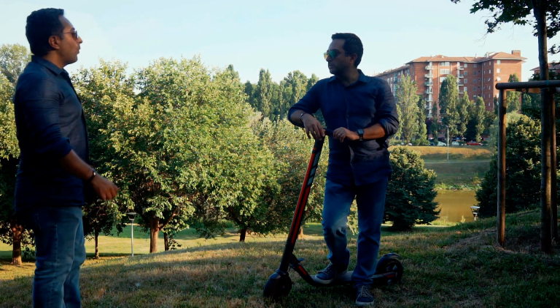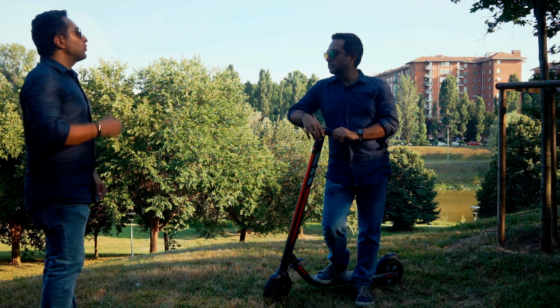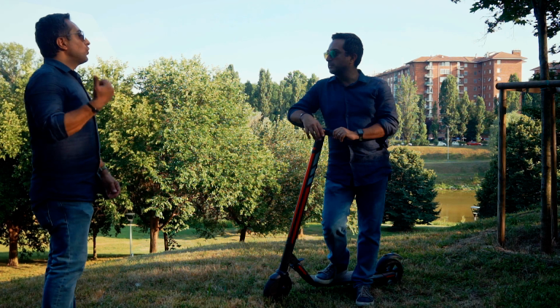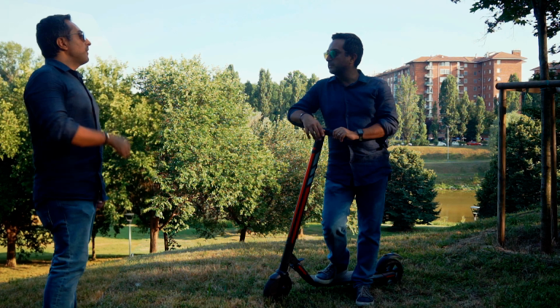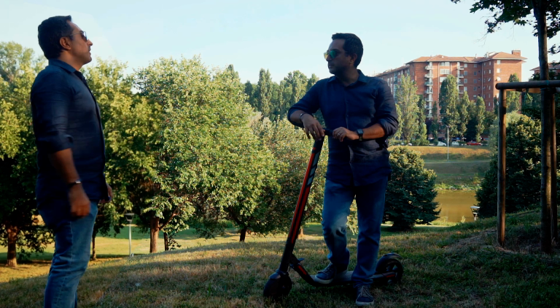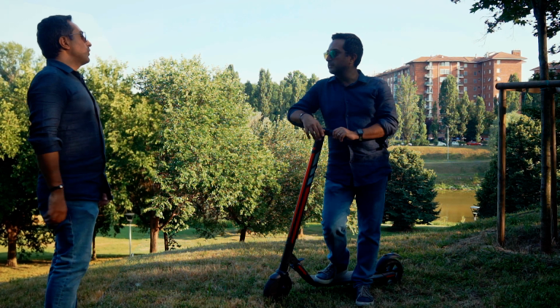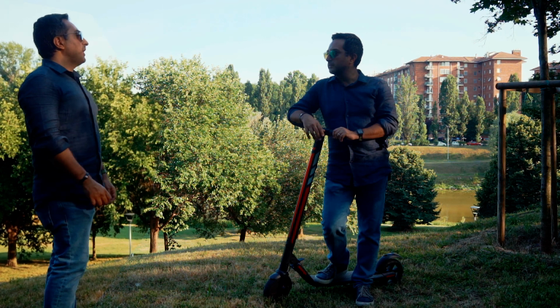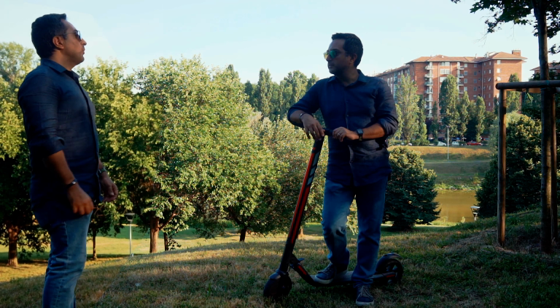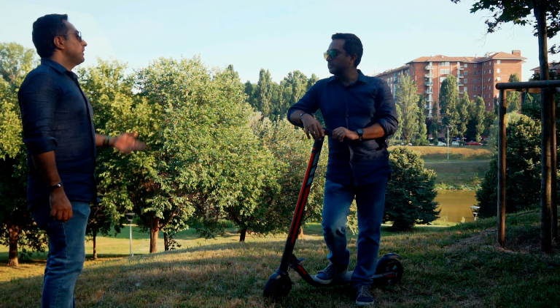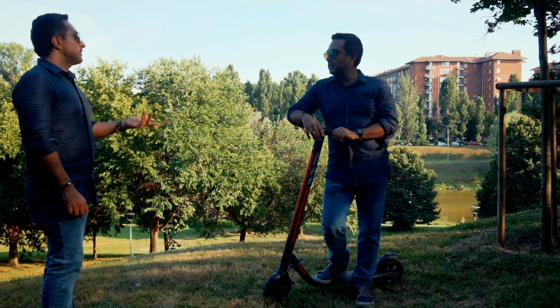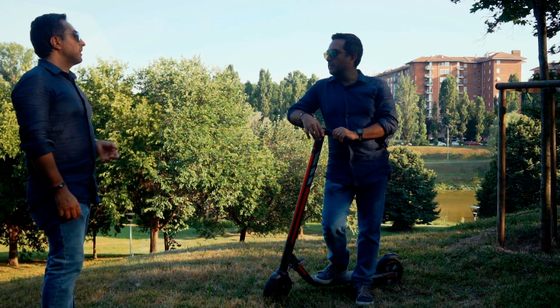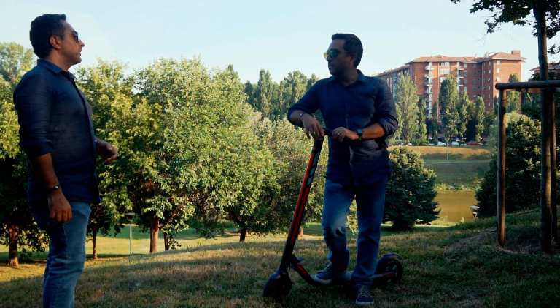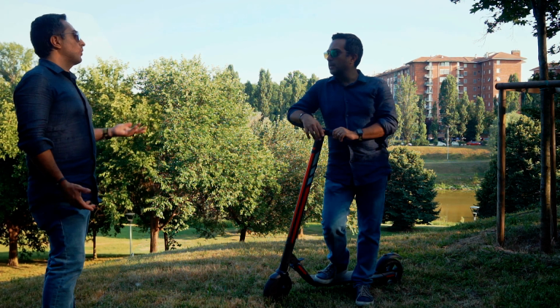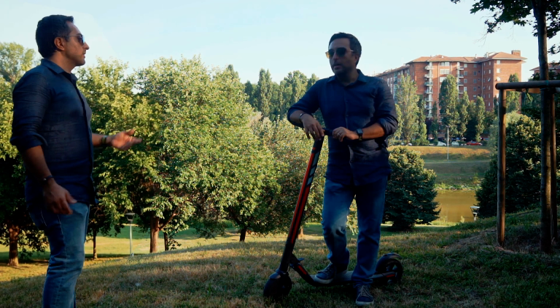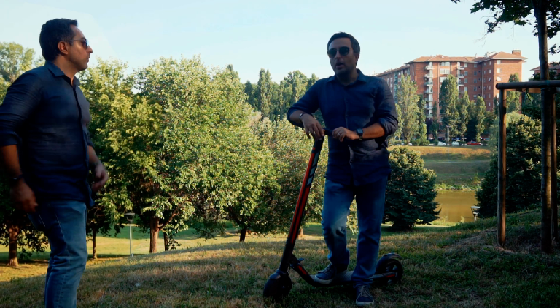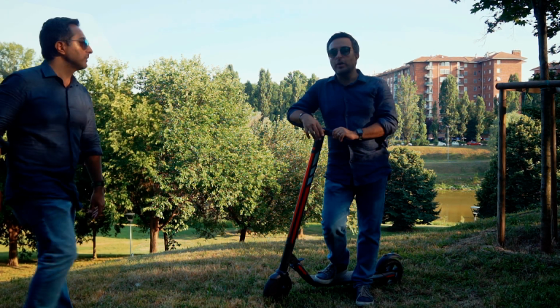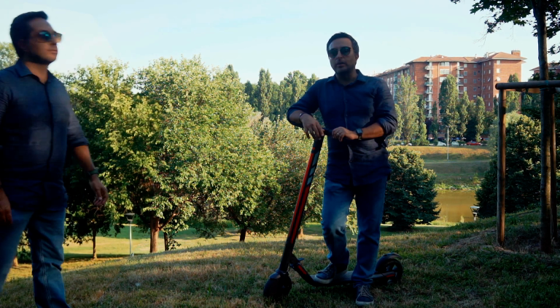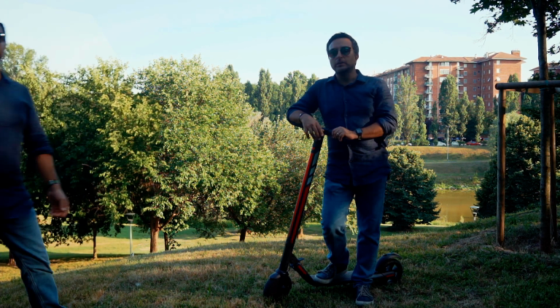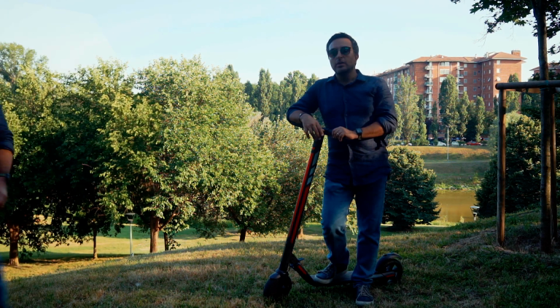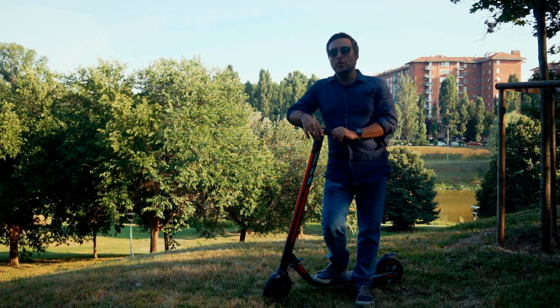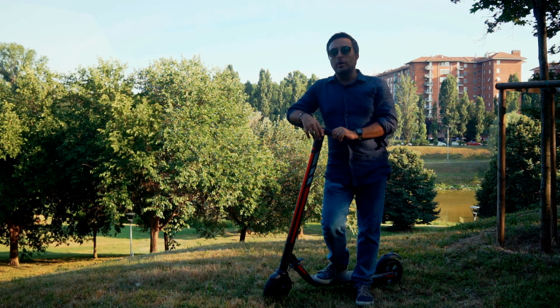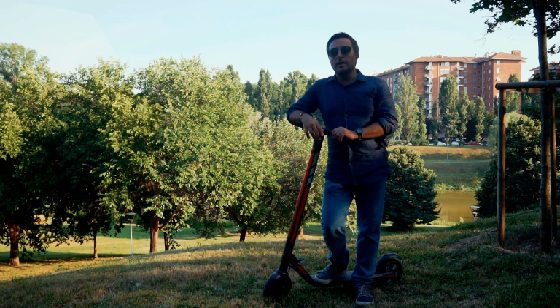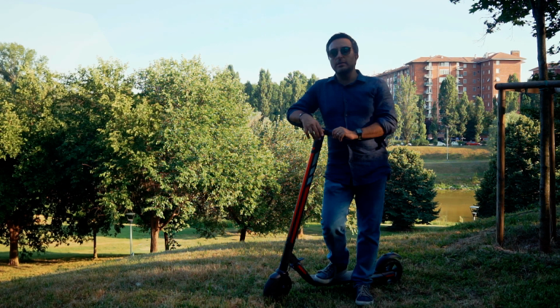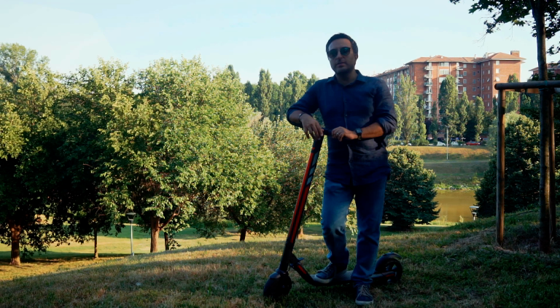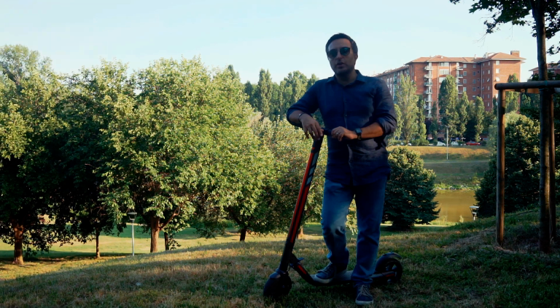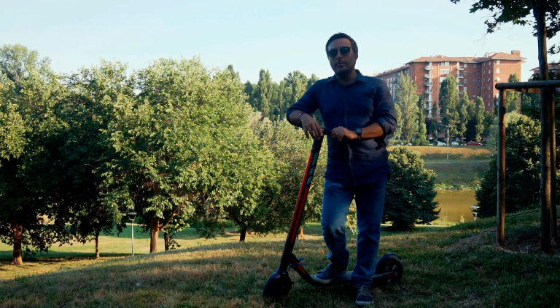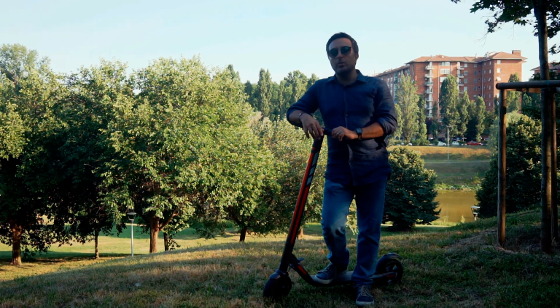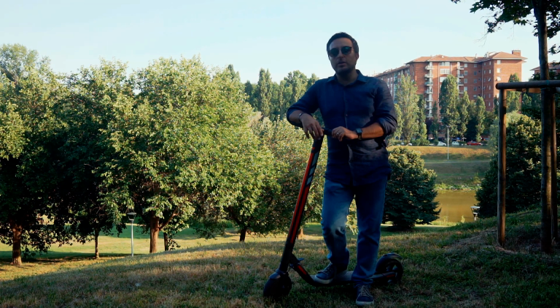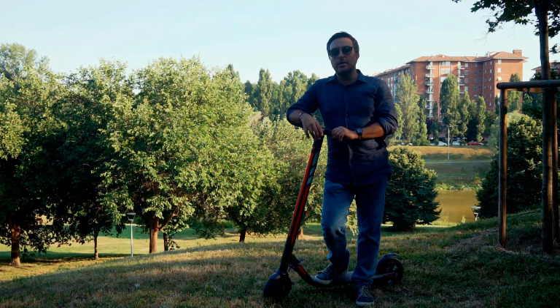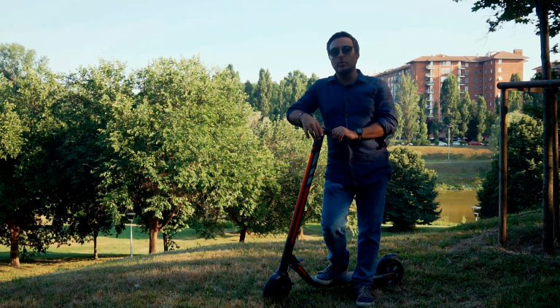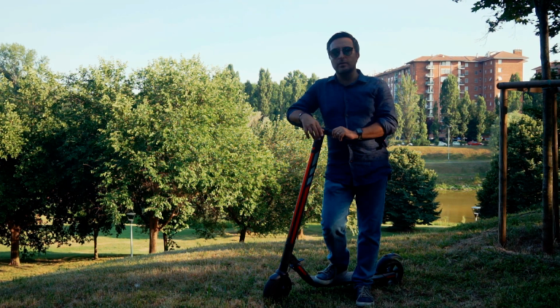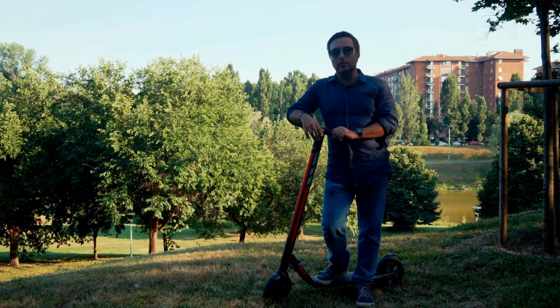So let's first check what I mean with this terrible clack sound — demonstrating the noise the scooter makes when riding over bumps or cracks.